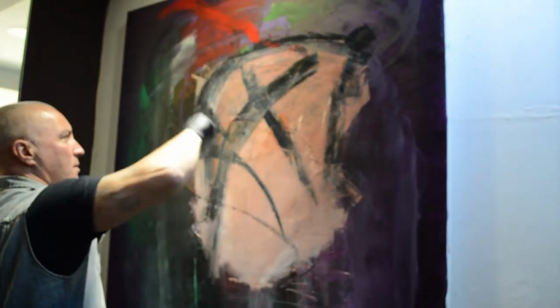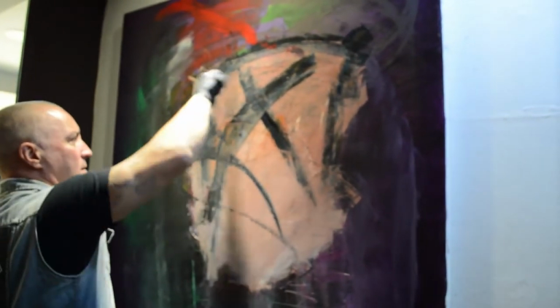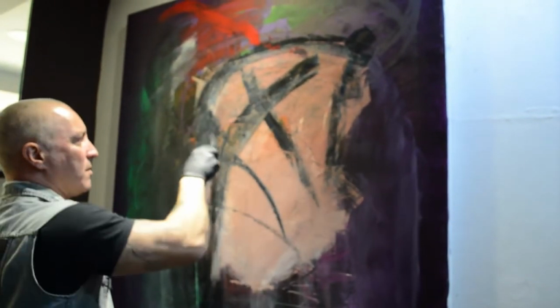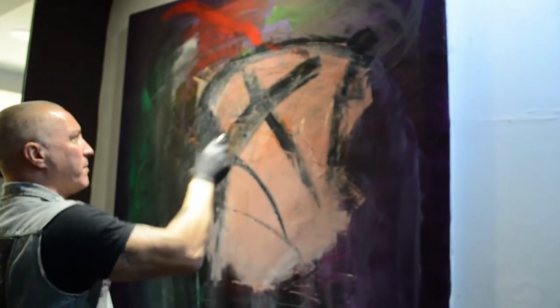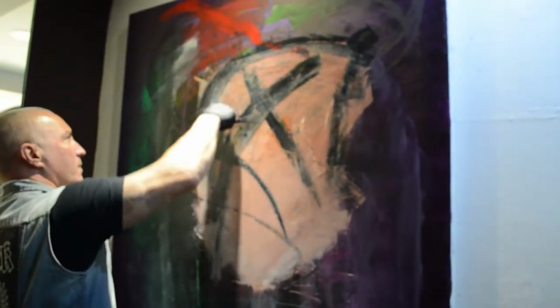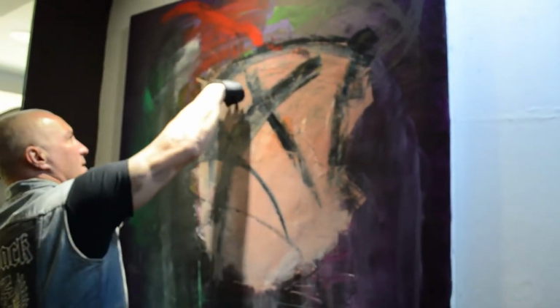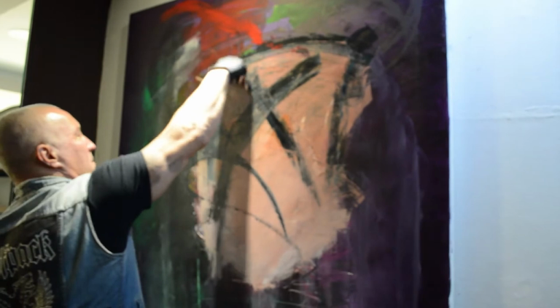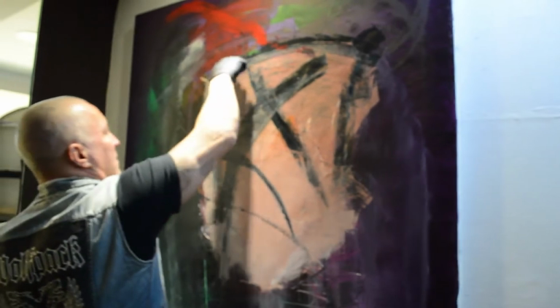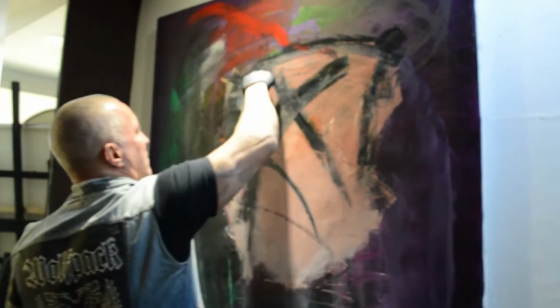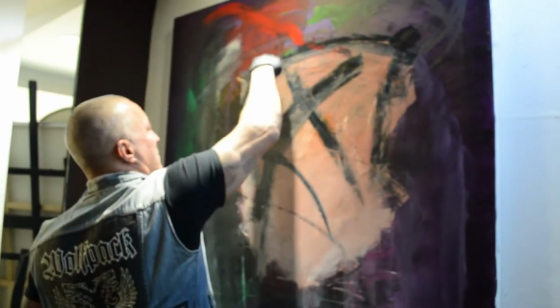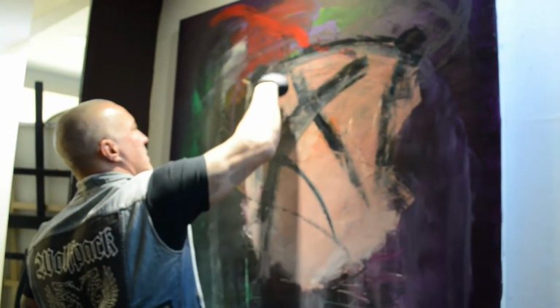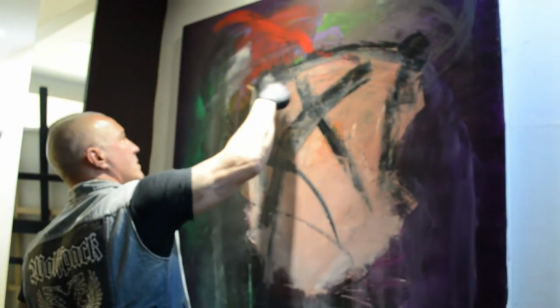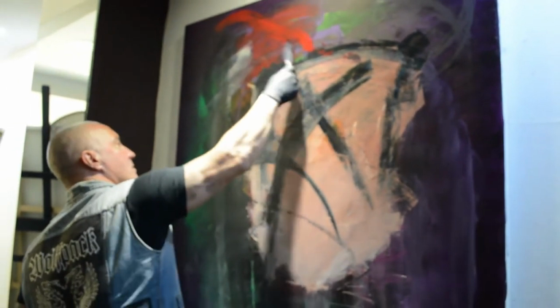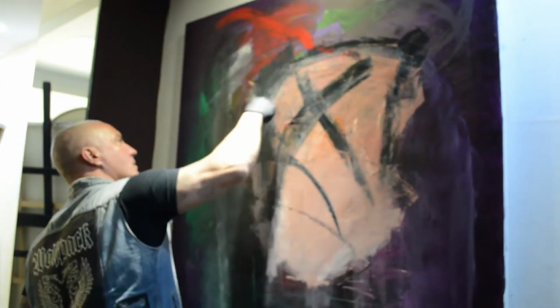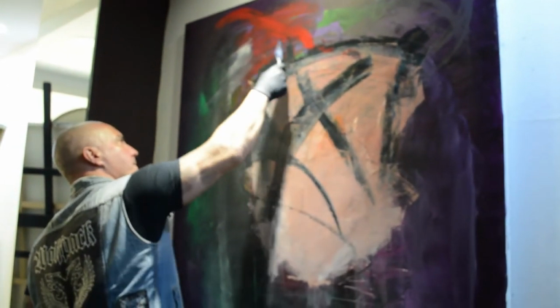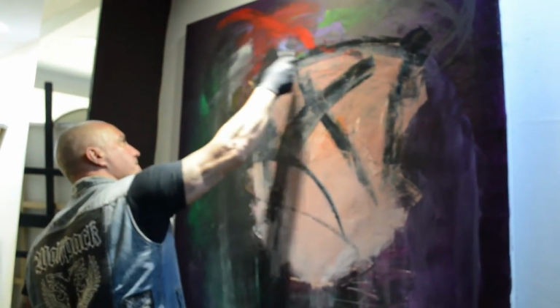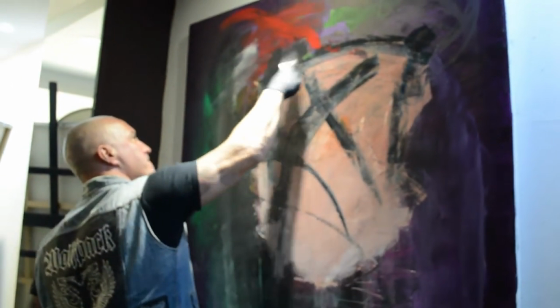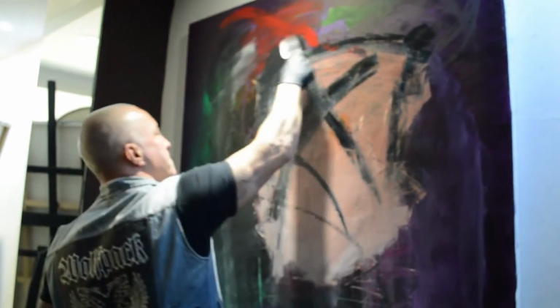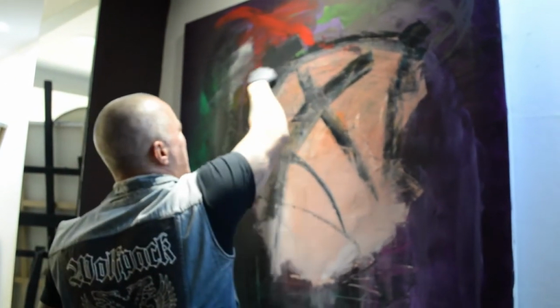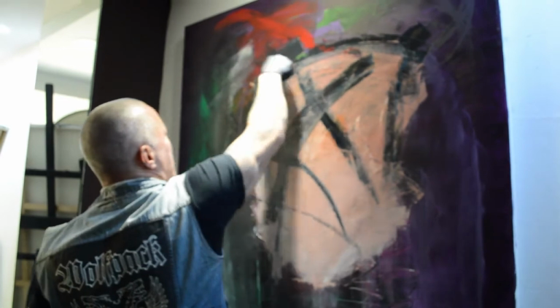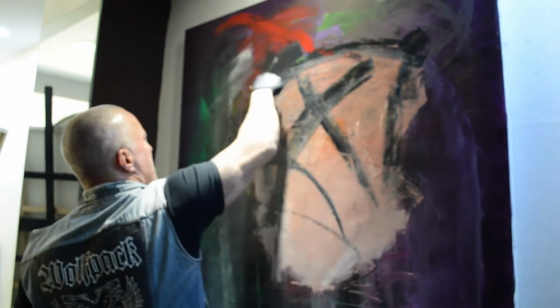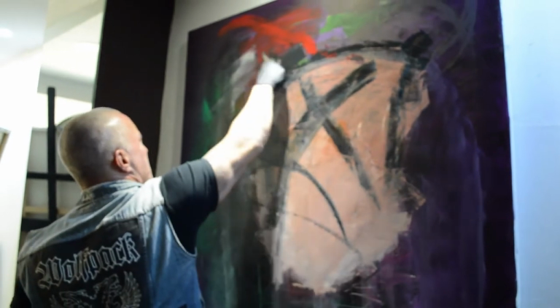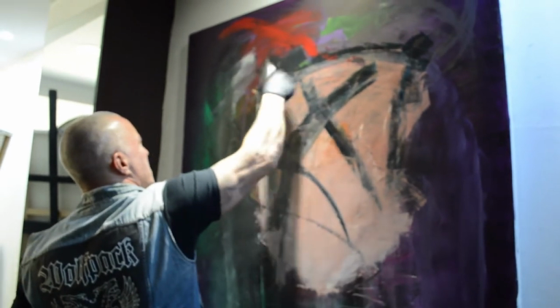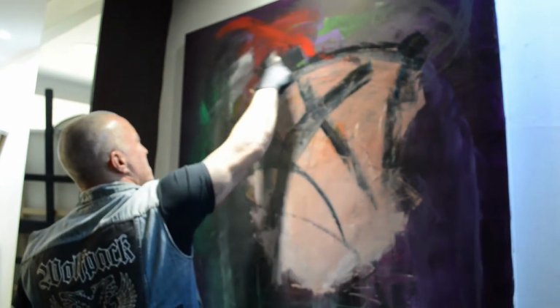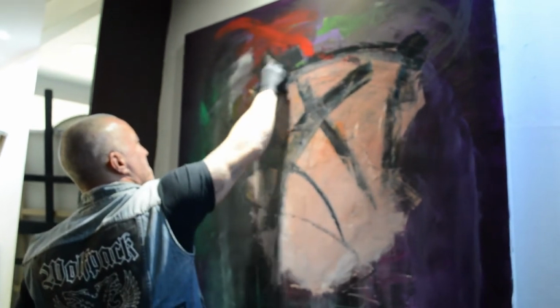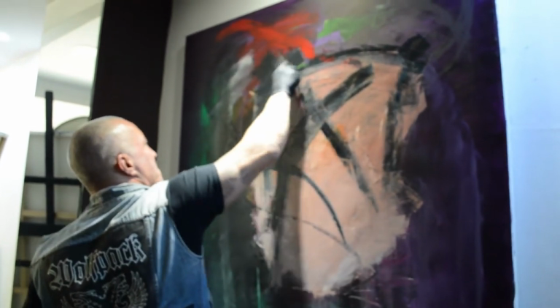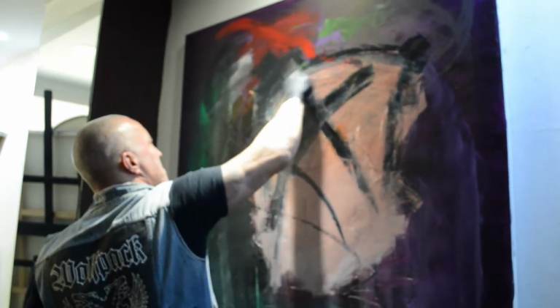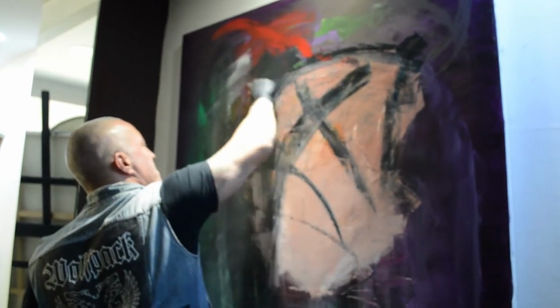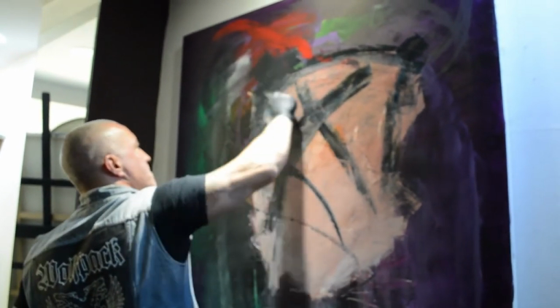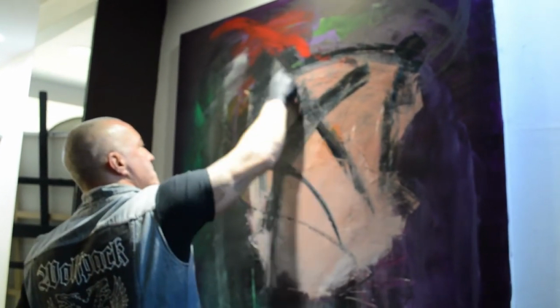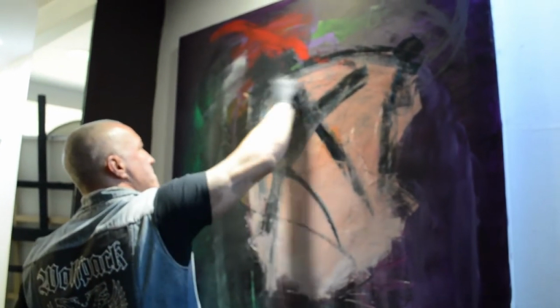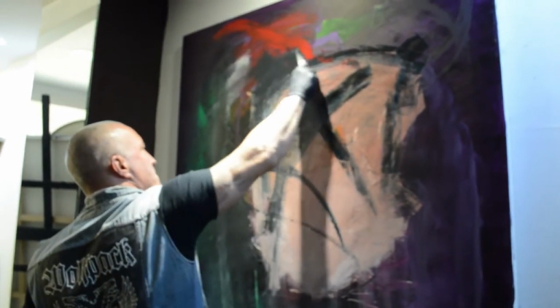The easiest way to start painting is to just keep putting more and more layers — something's going to happen. It's going to get a little bit more detailed later on.